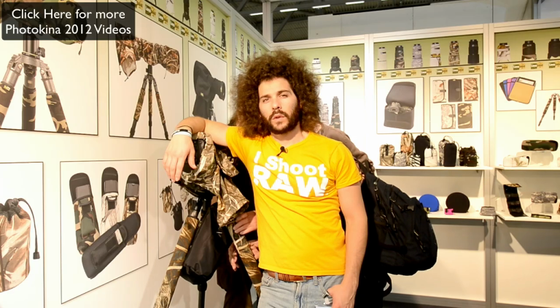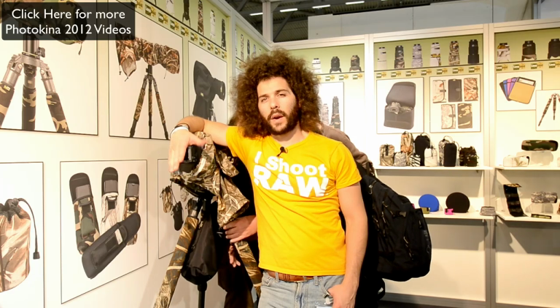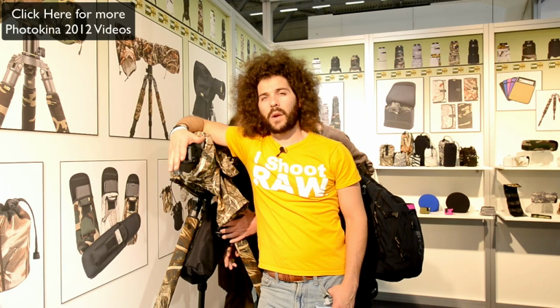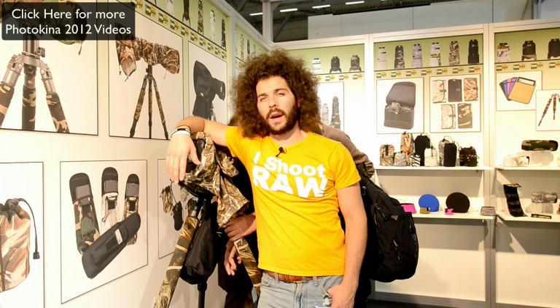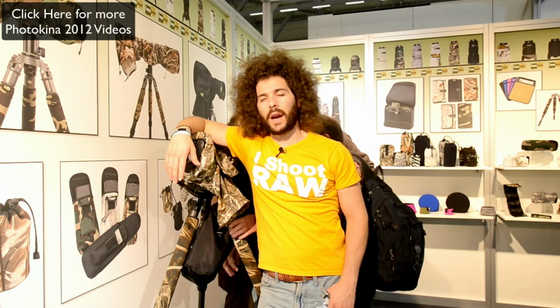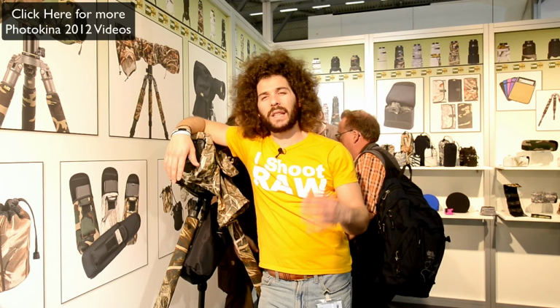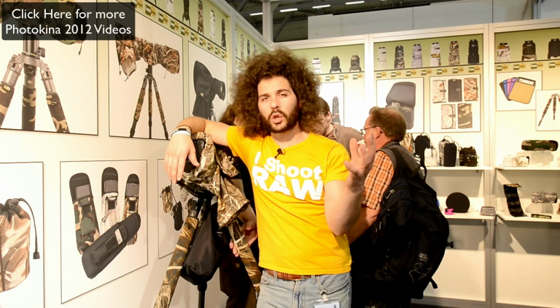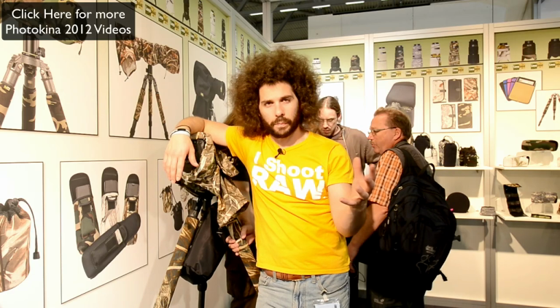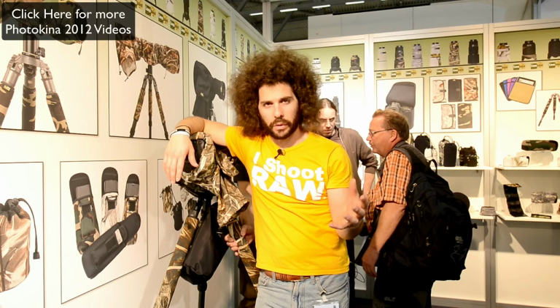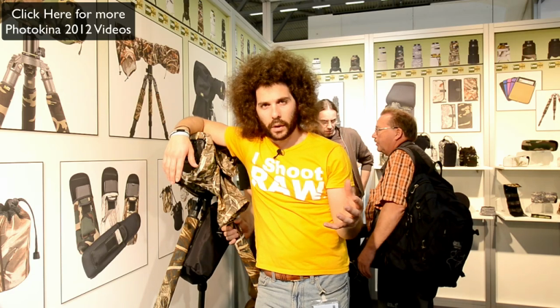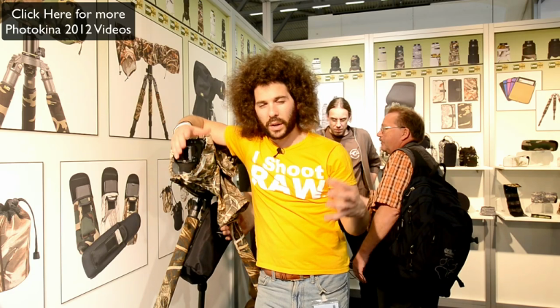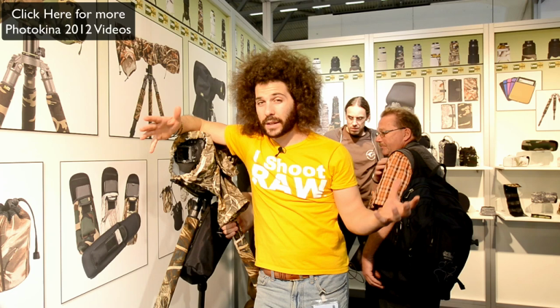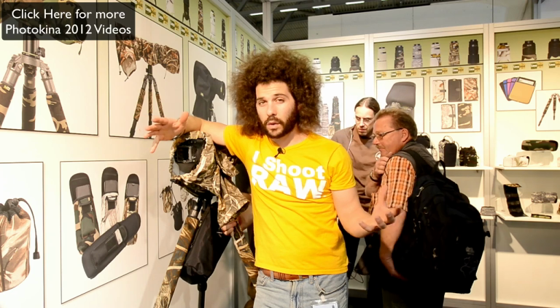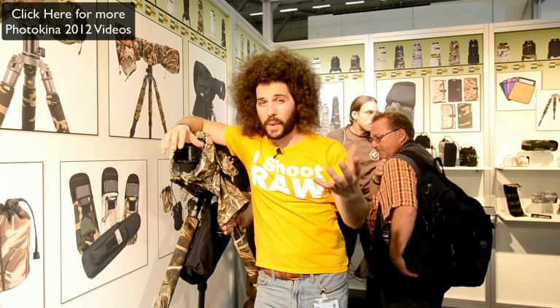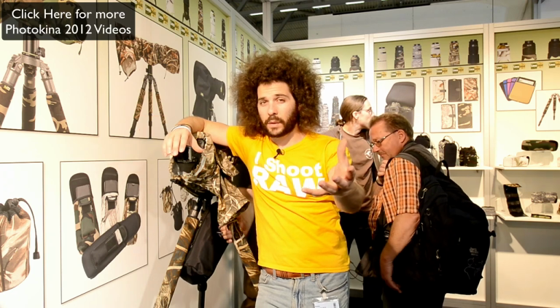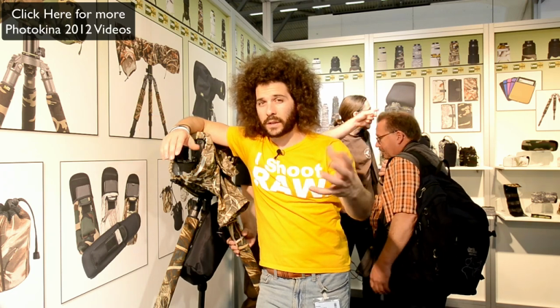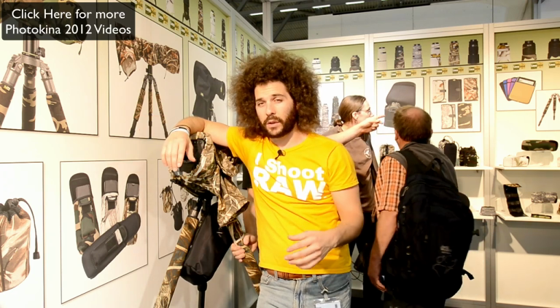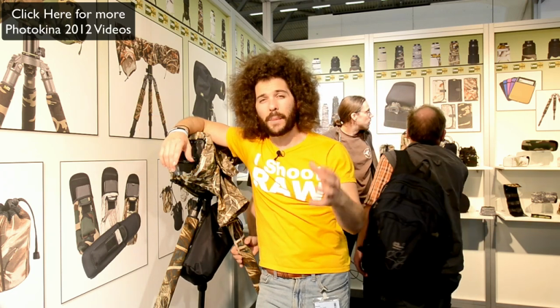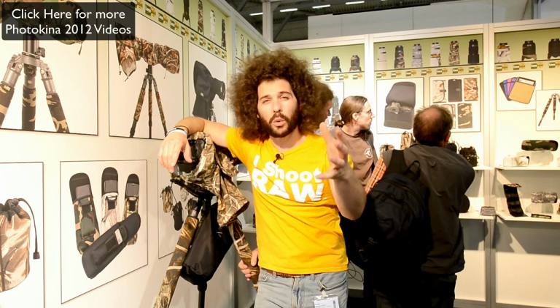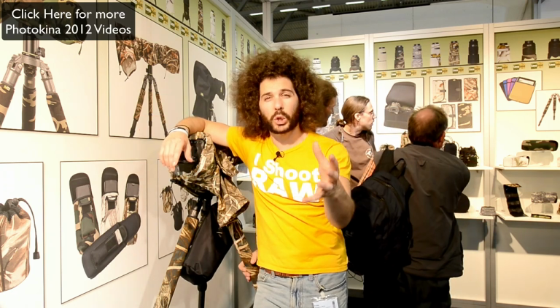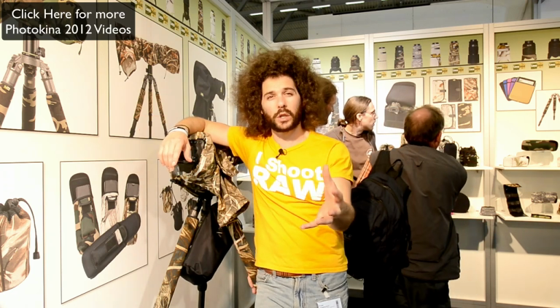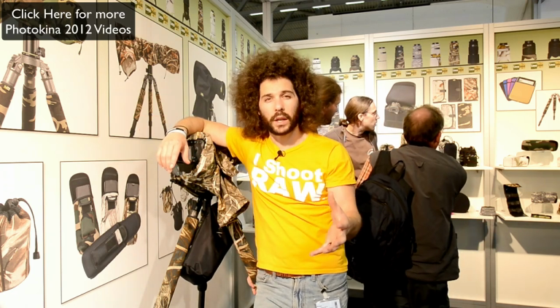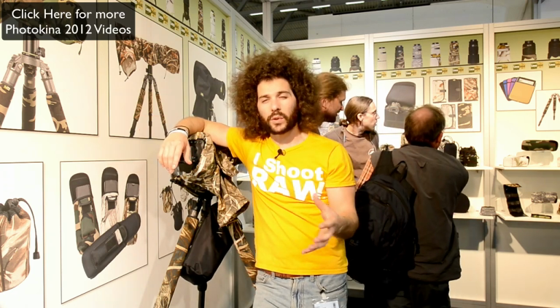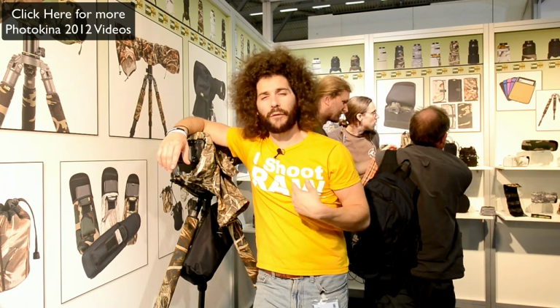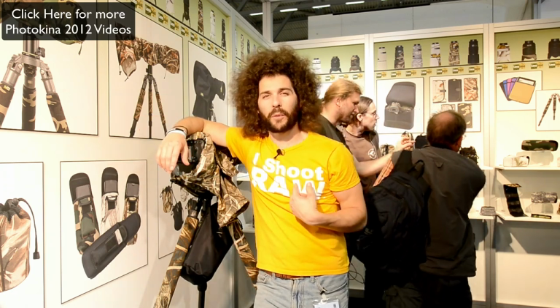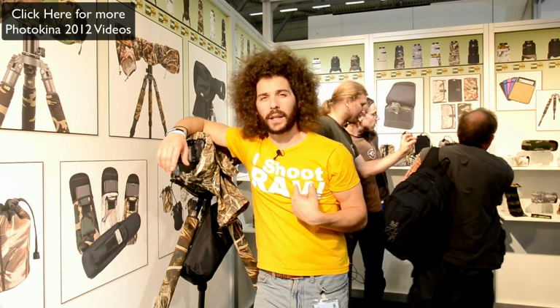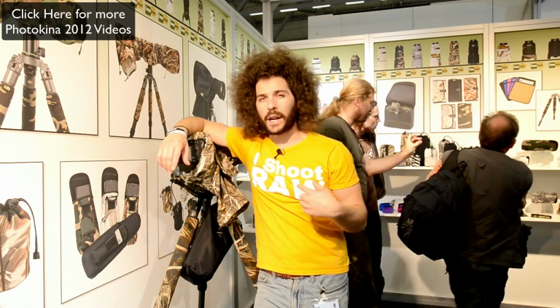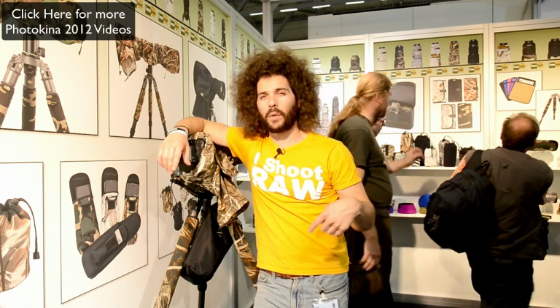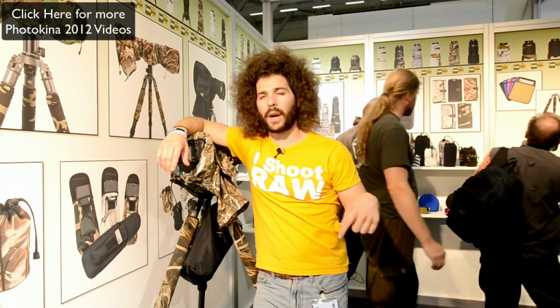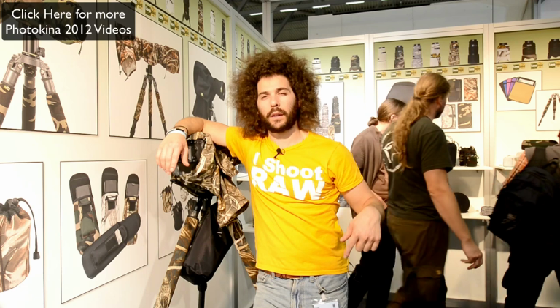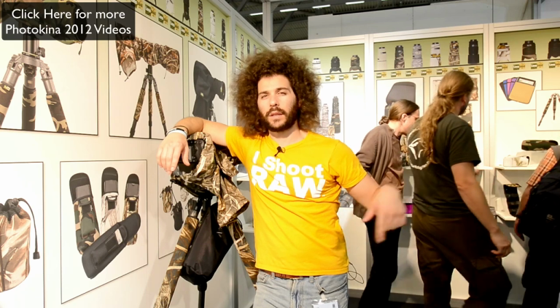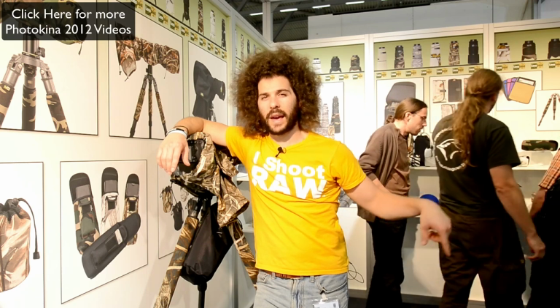So where am I right now? I'm in the Lens Coat booth. What is a Lens Coat? You may have seen me make some videos. They came all the way from Jersey — not far from me — but I had to travel all the way here to see them.